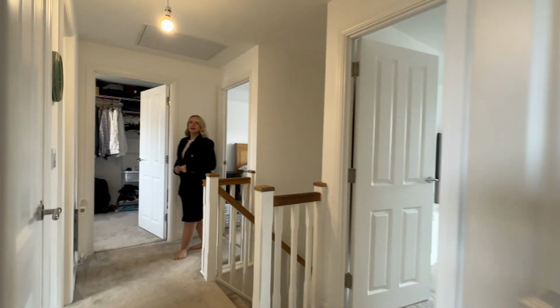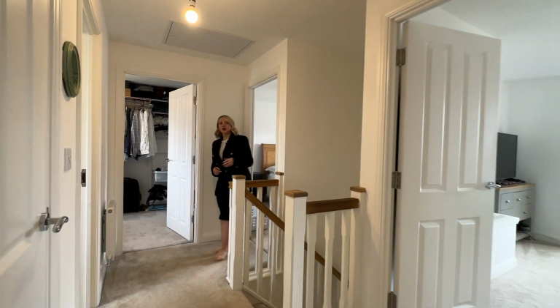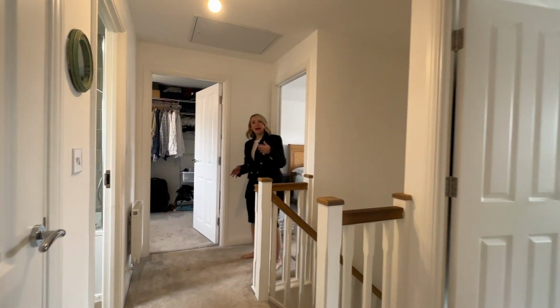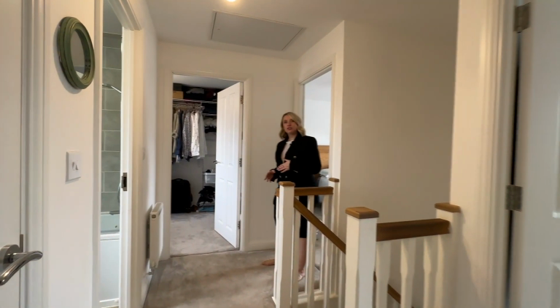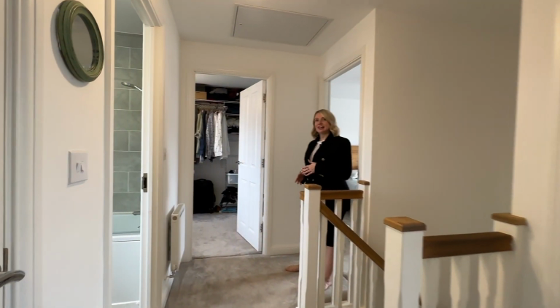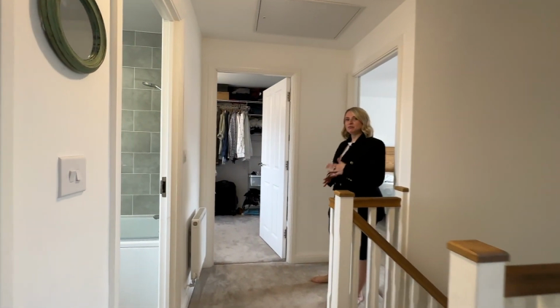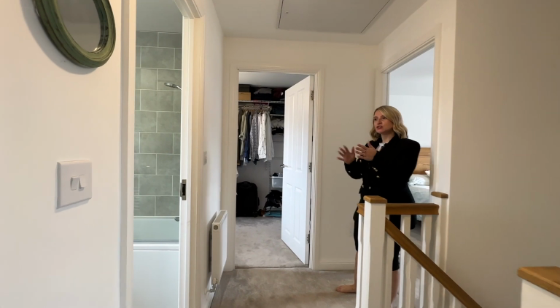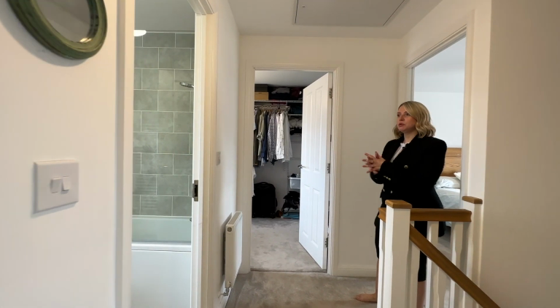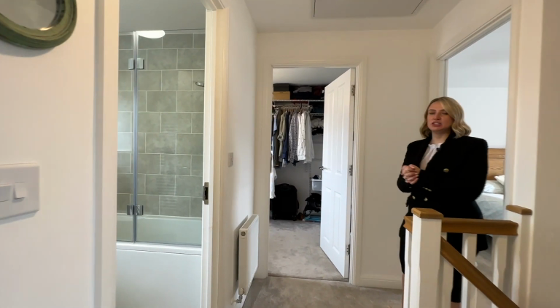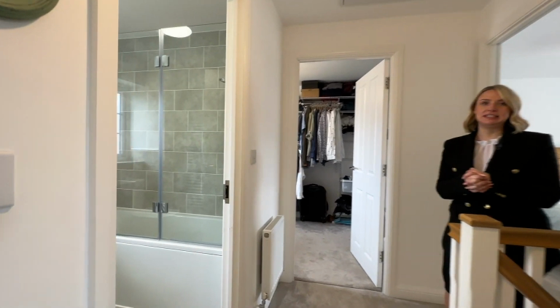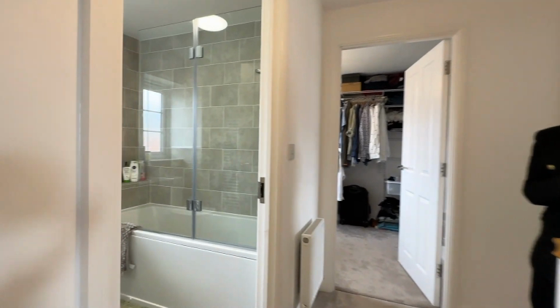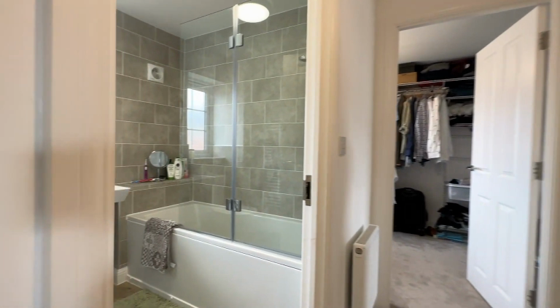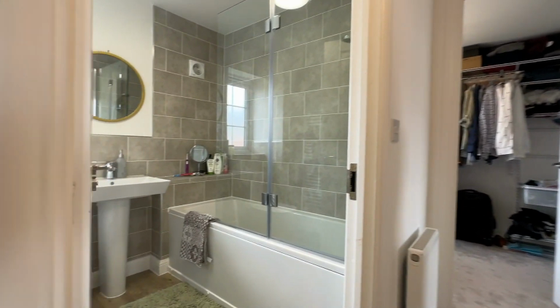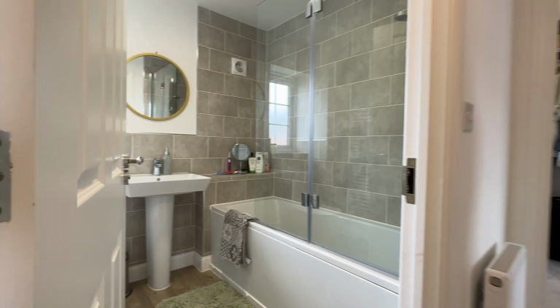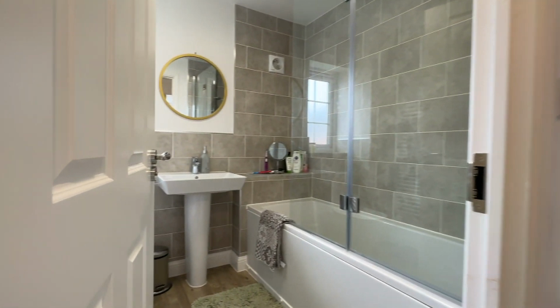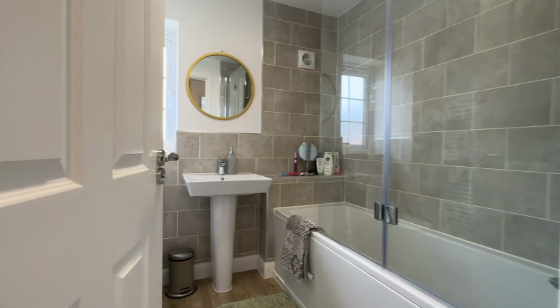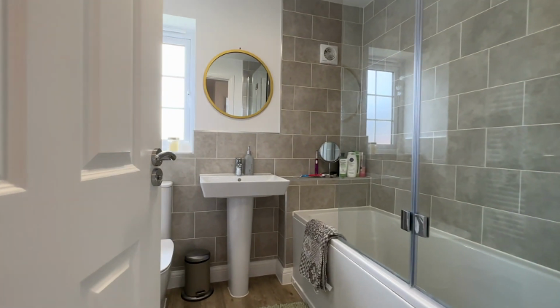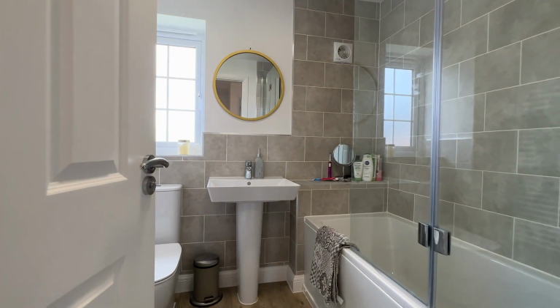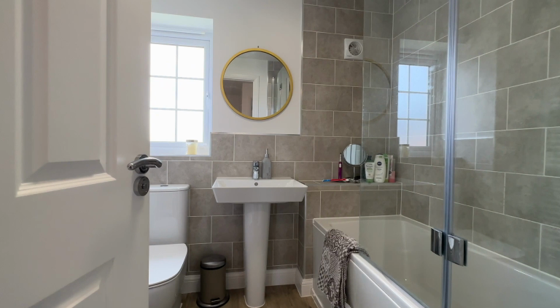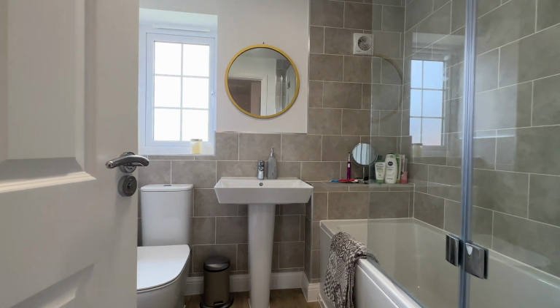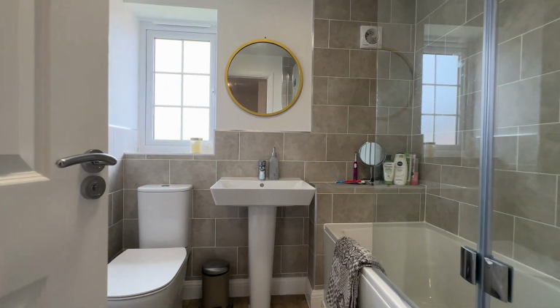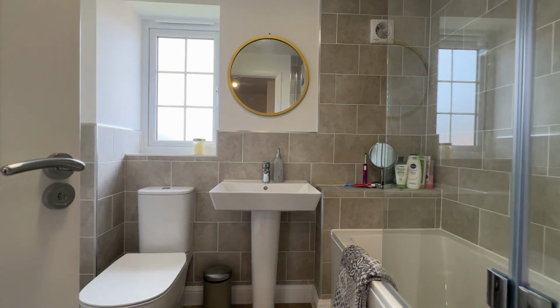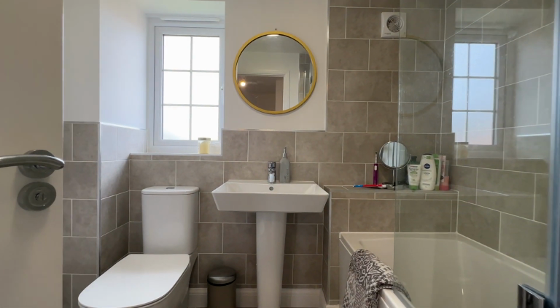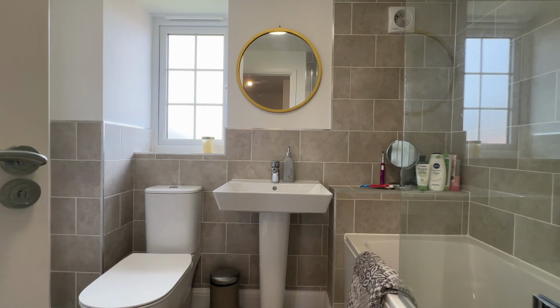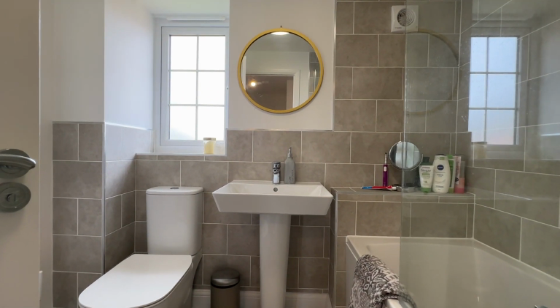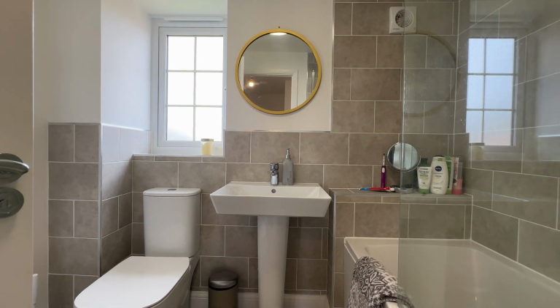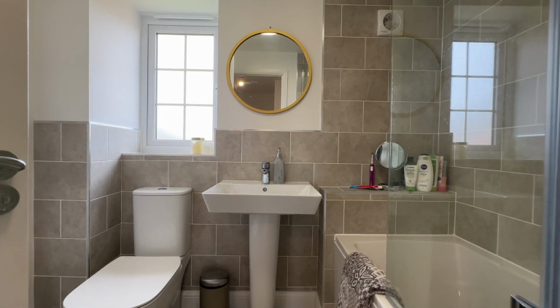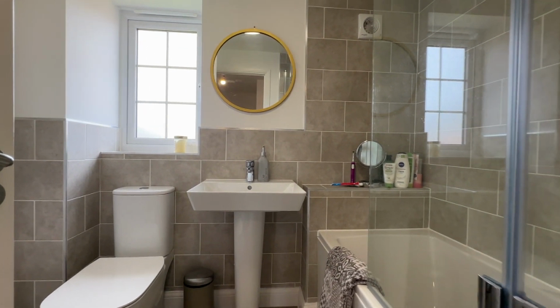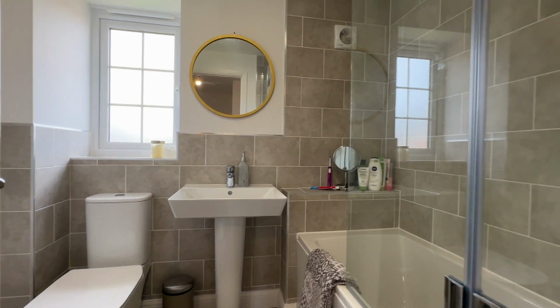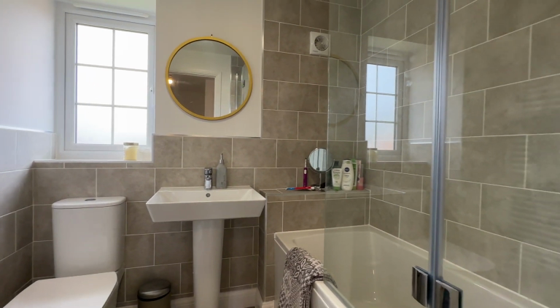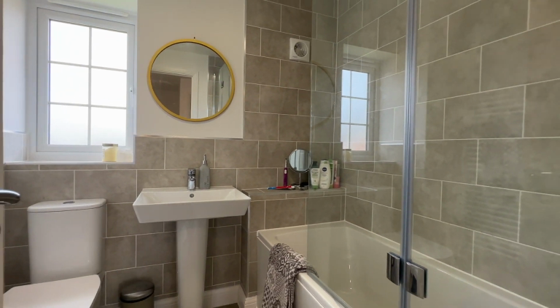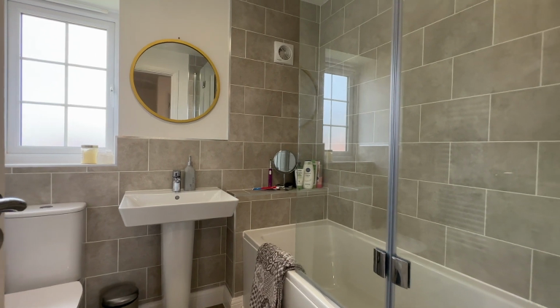Heading back onto the landing, the next room is the family bathroom. We've got a bath in here with shower over, a low flush WC and sink. Nice modern styling in this bathroom.